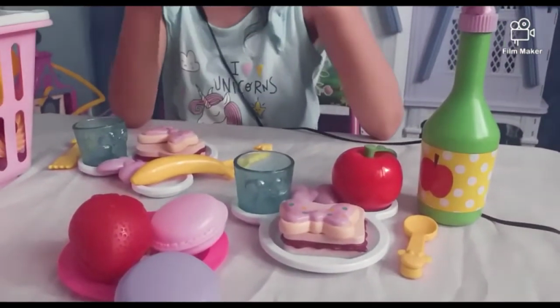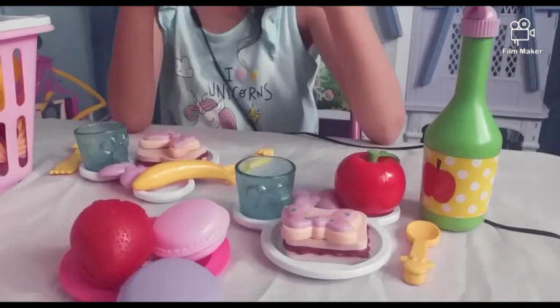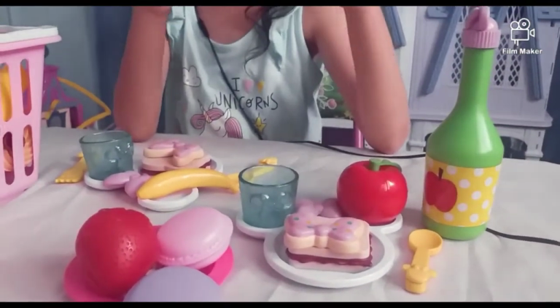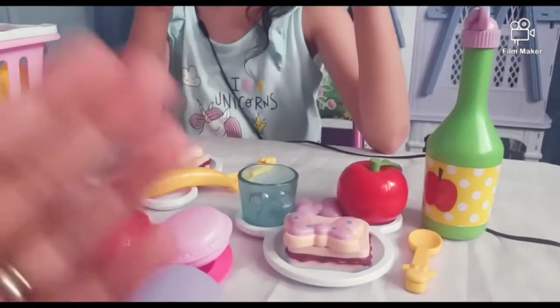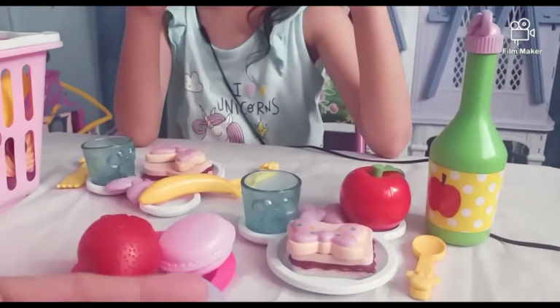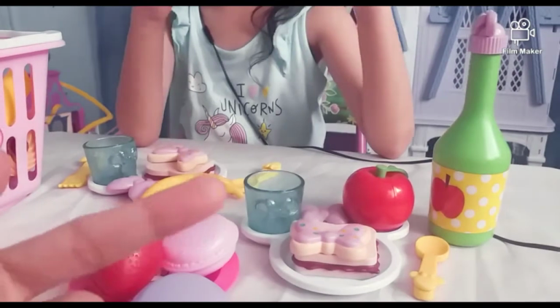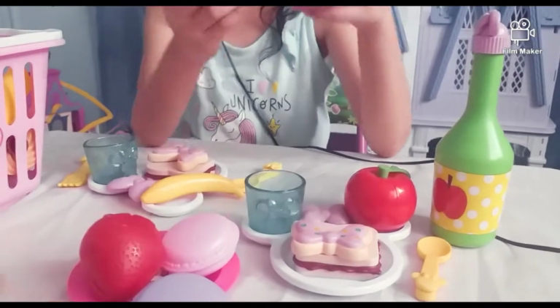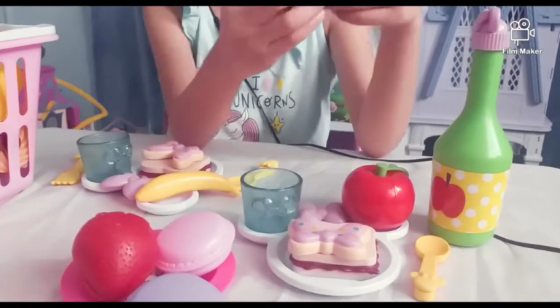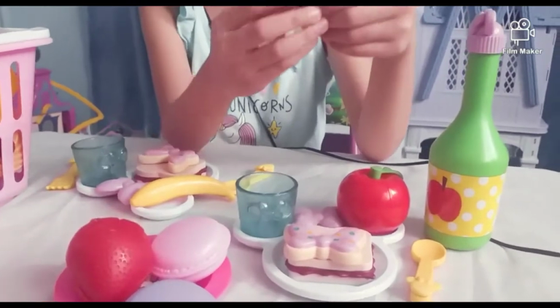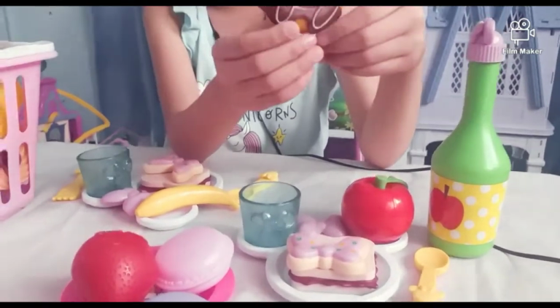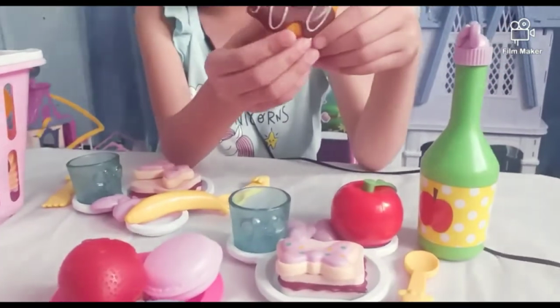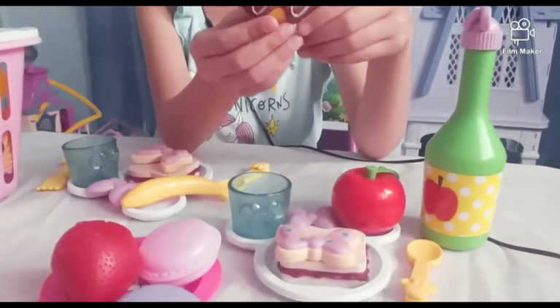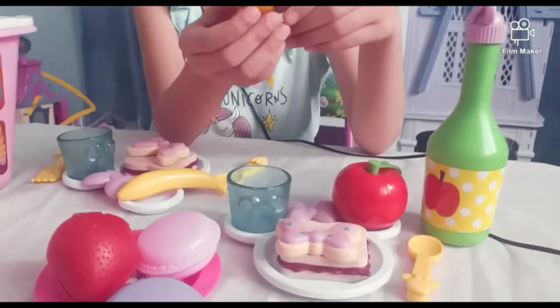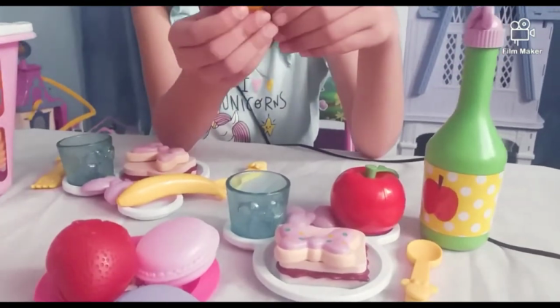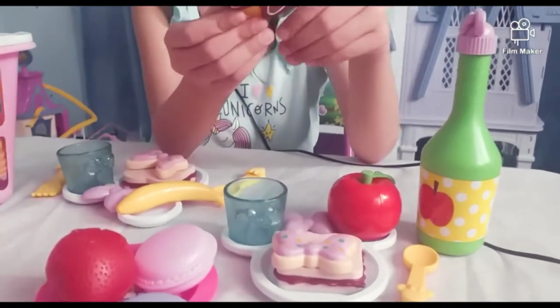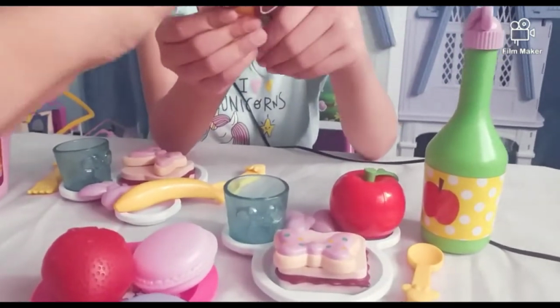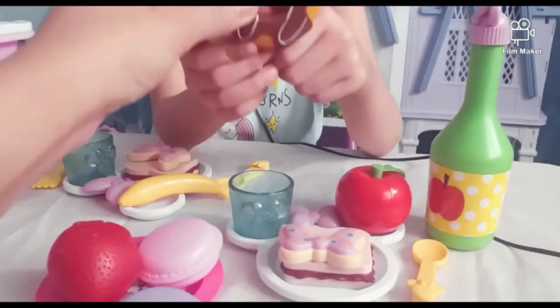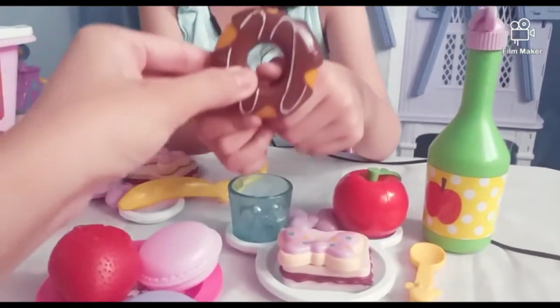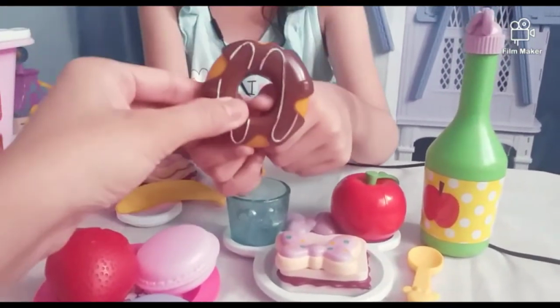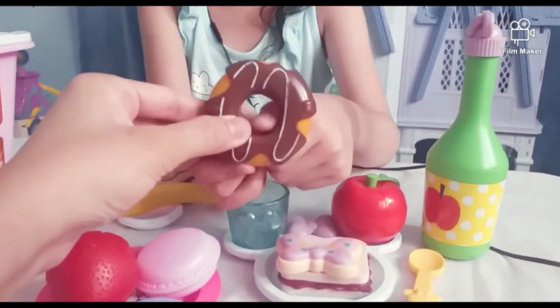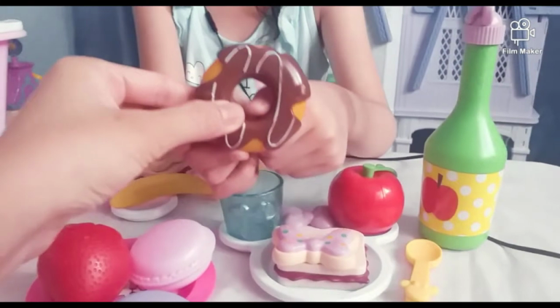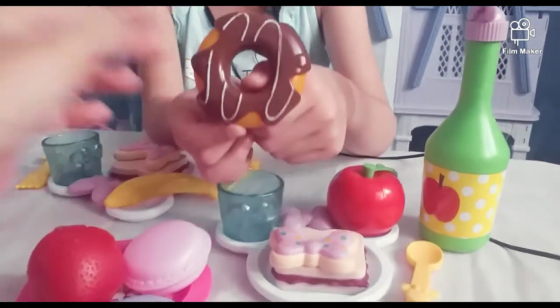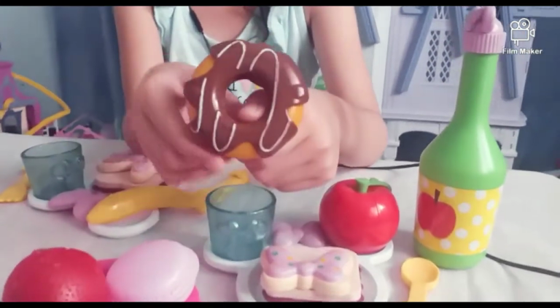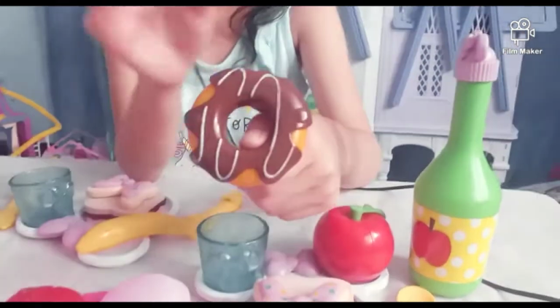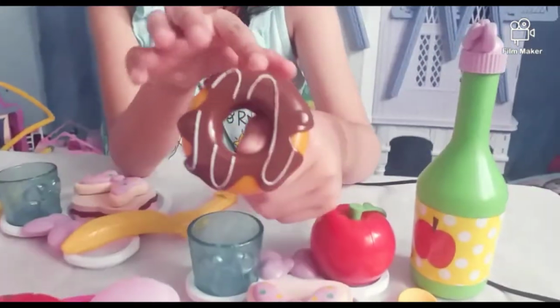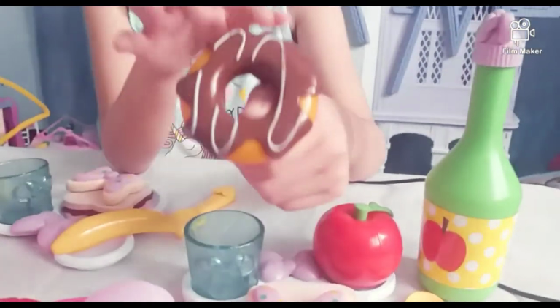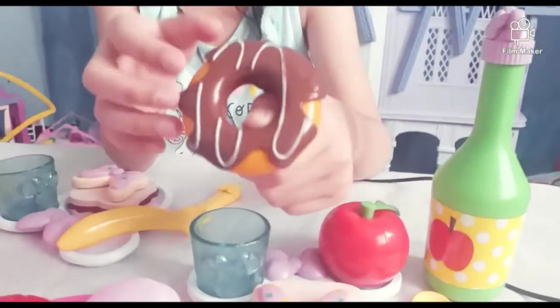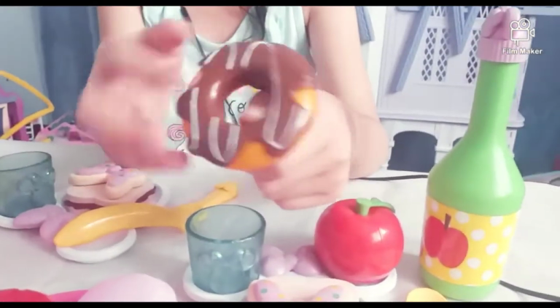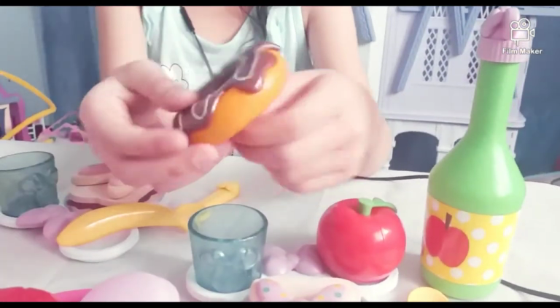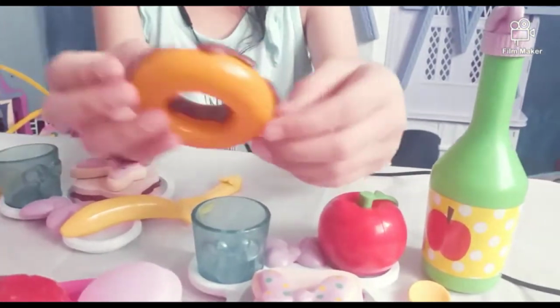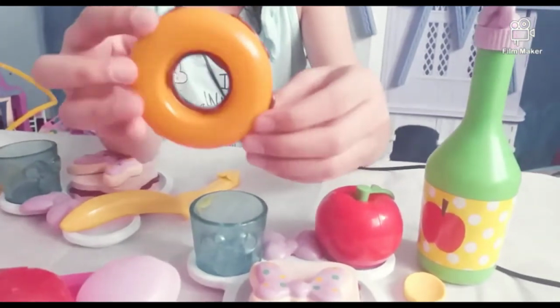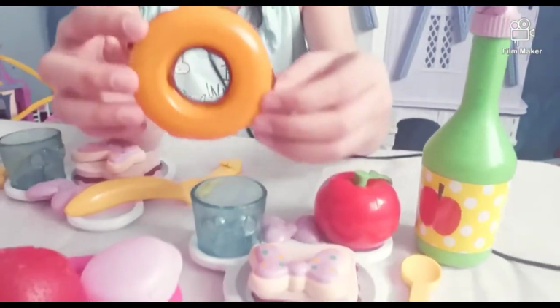And we have a chocolate donut. My favorite chocolate donut, in here. And it's so pretty.